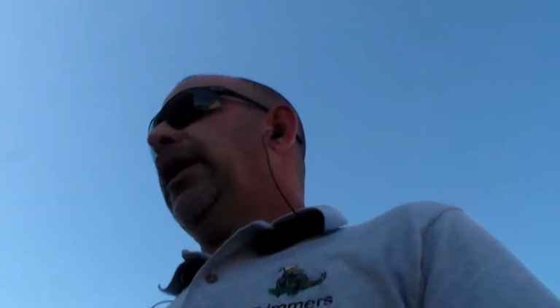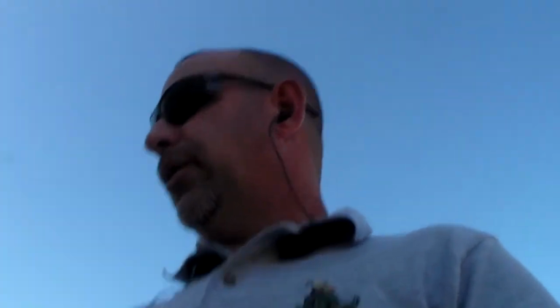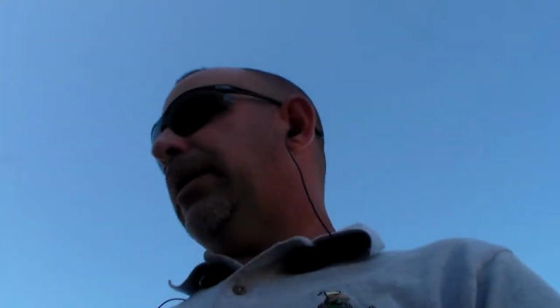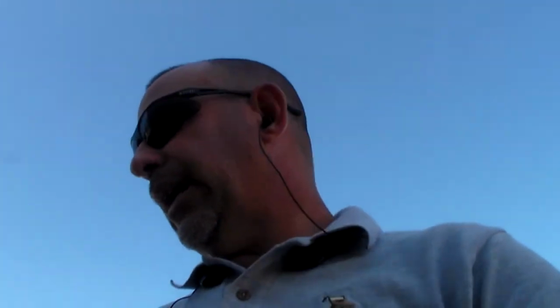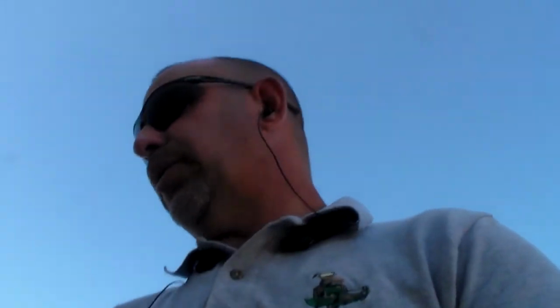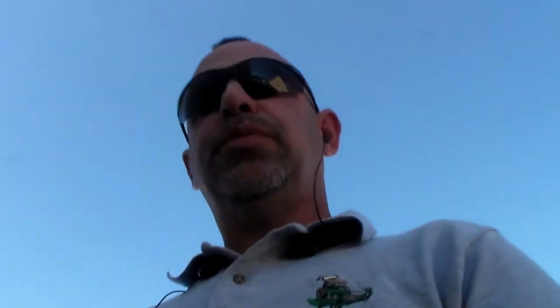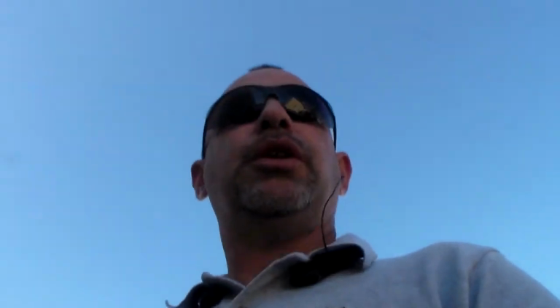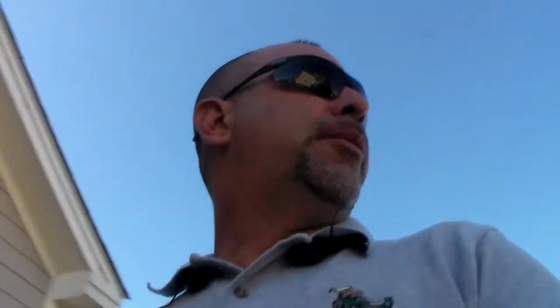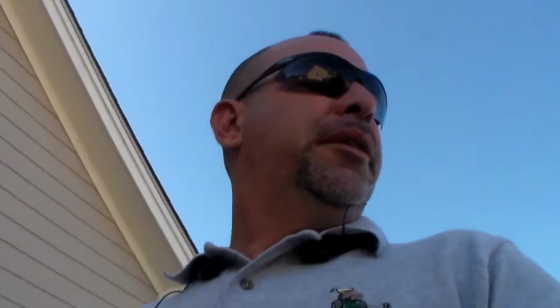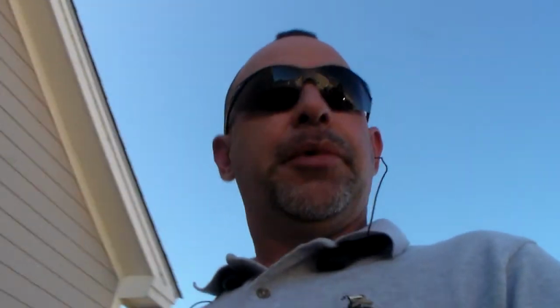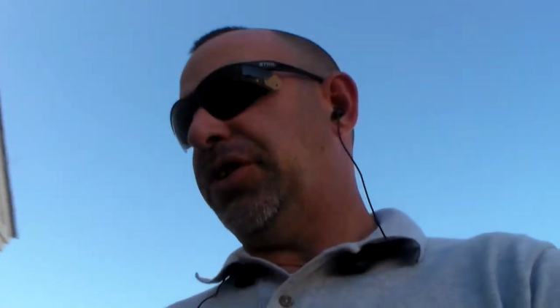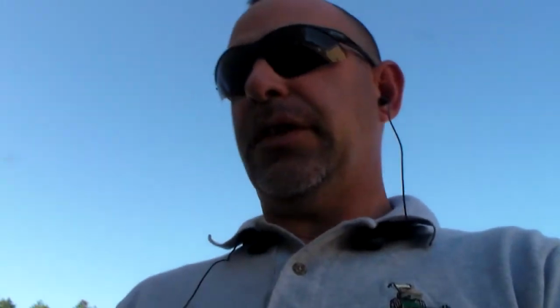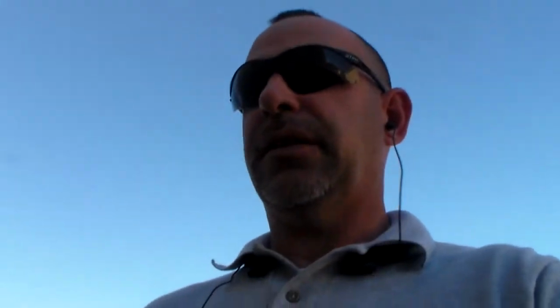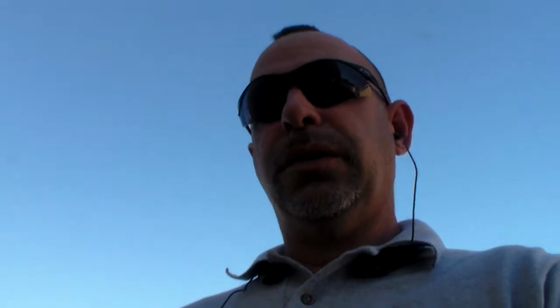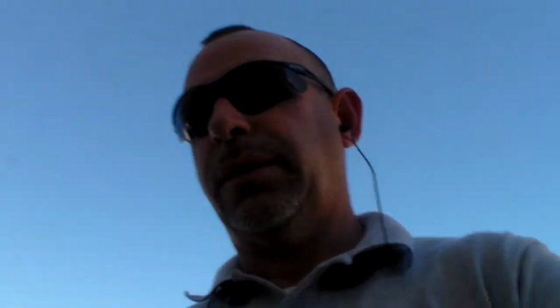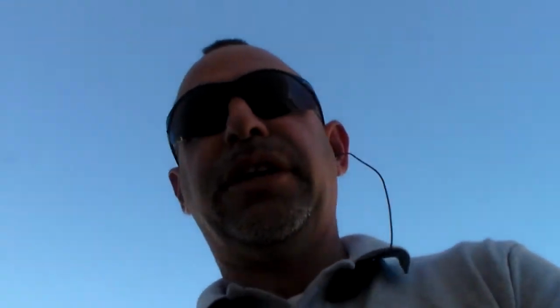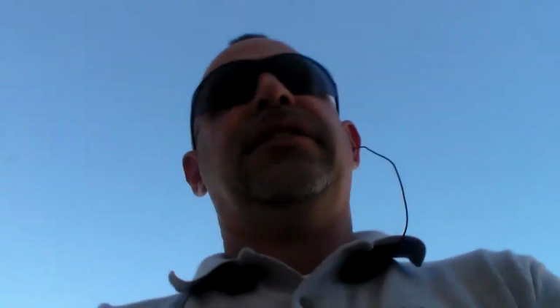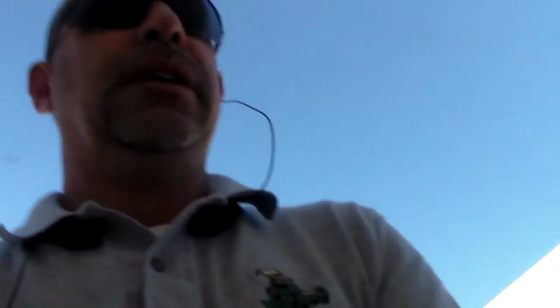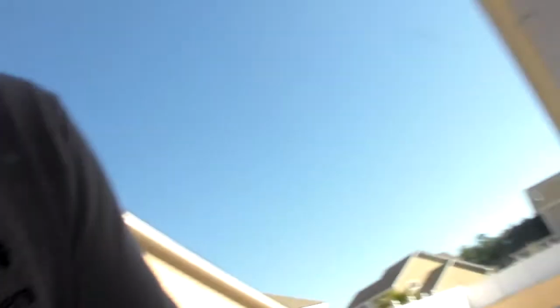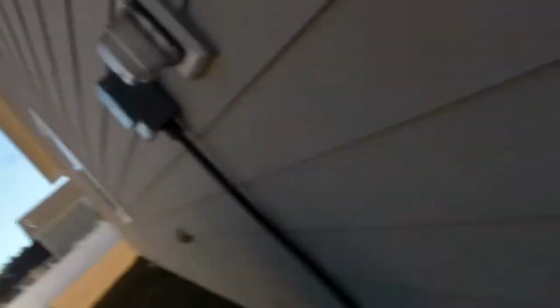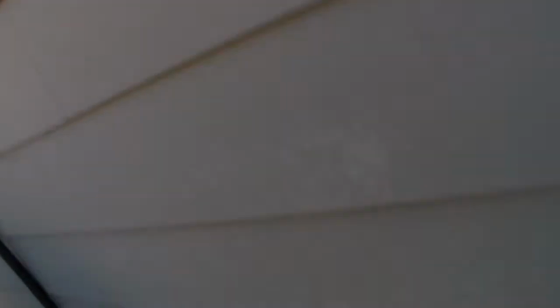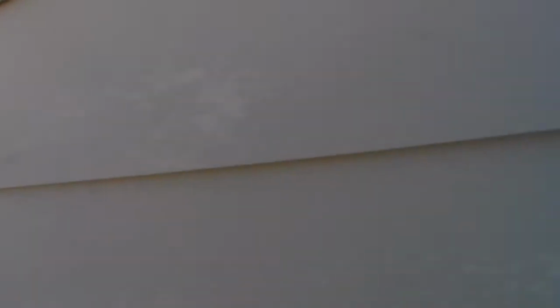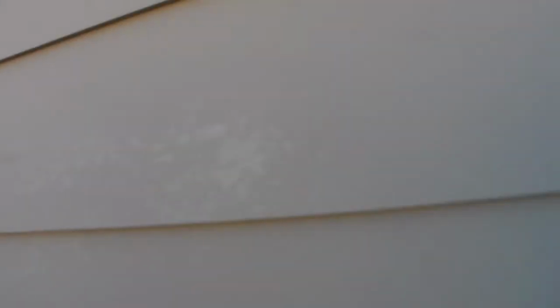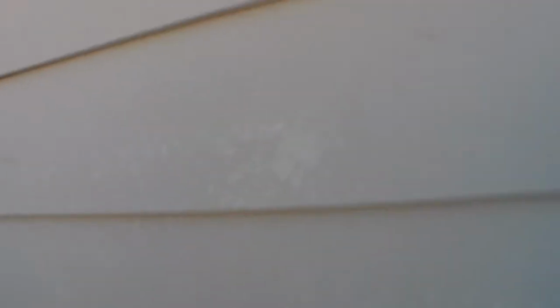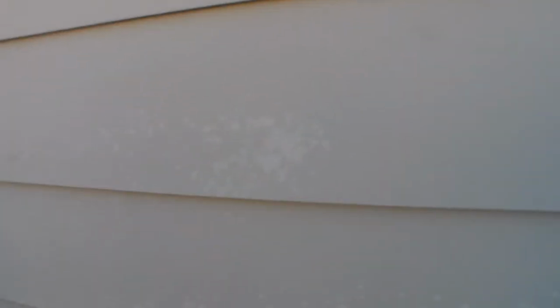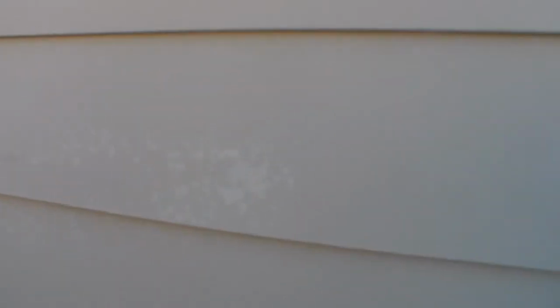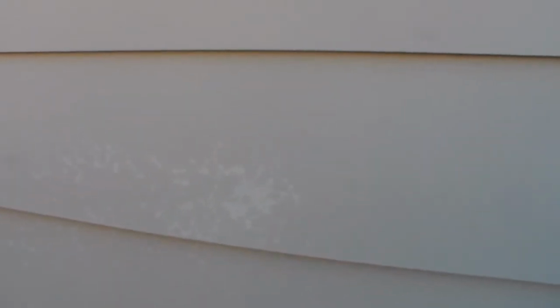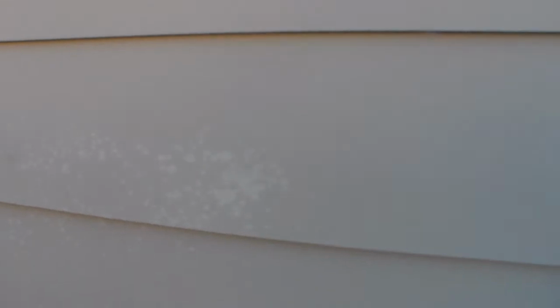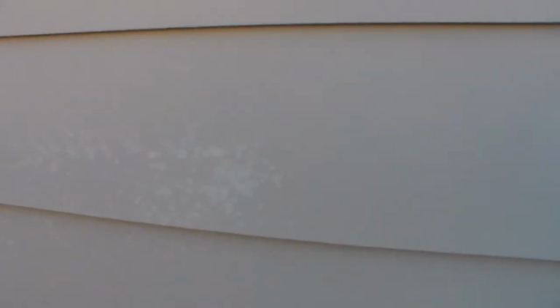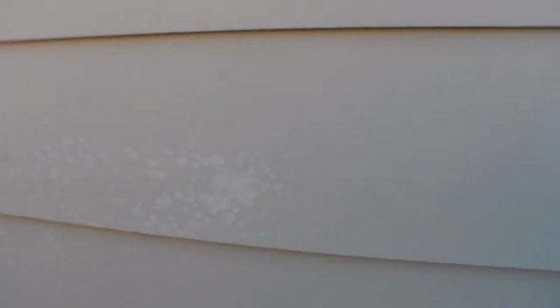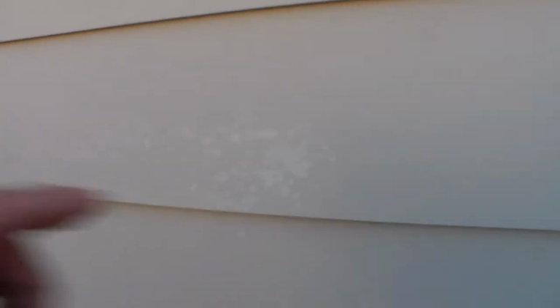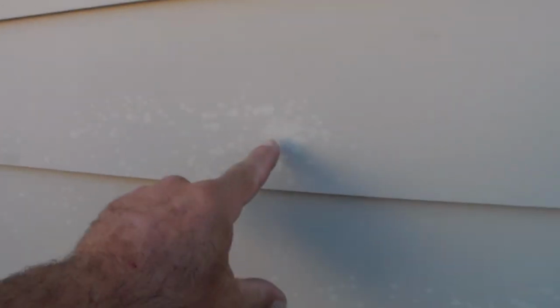Hey guys, so I'm at a house. I'm going to do a pressure wash job and I want to show you something as a little learning lesson. See if this shows up — you guys really really need to be careful. Look at this.